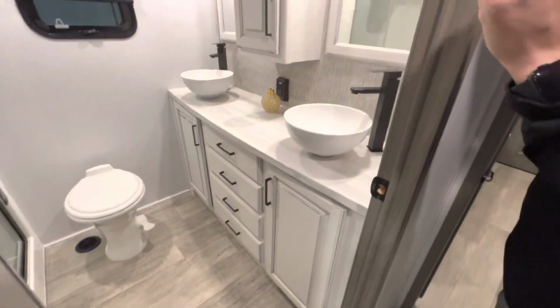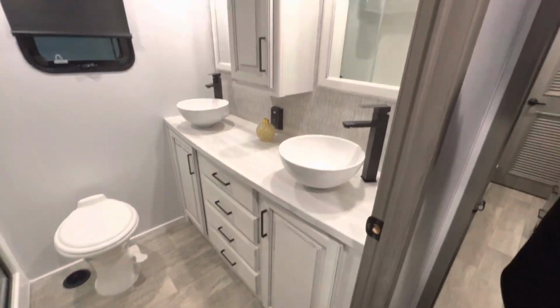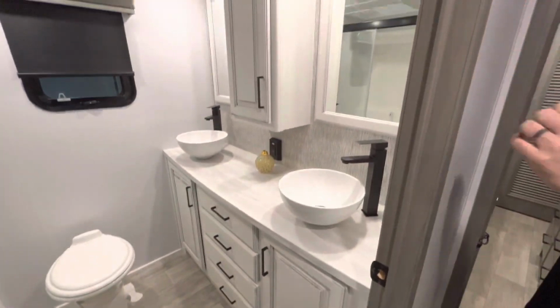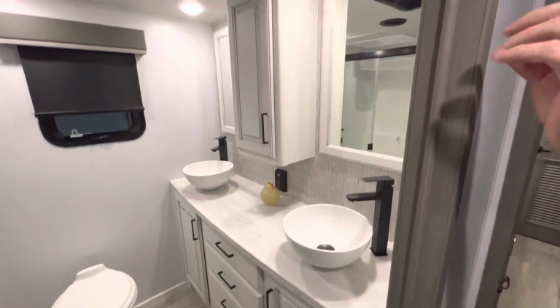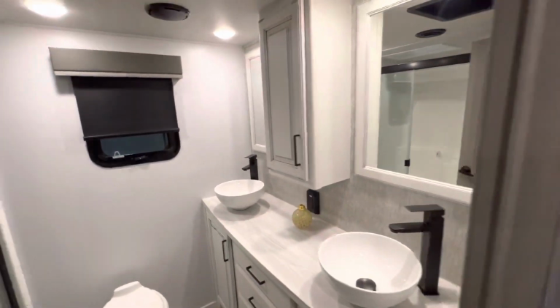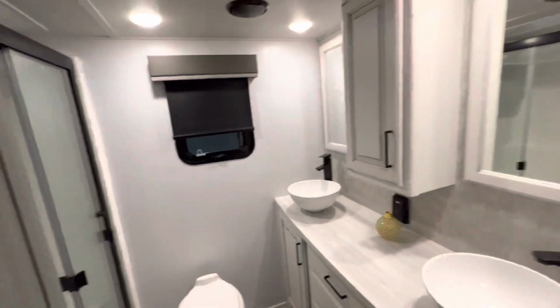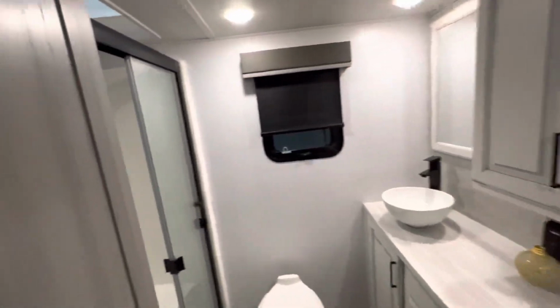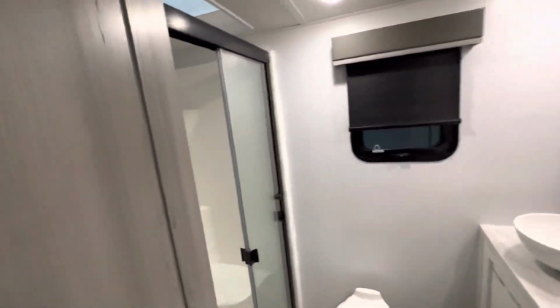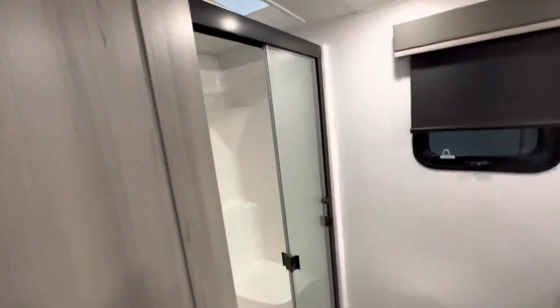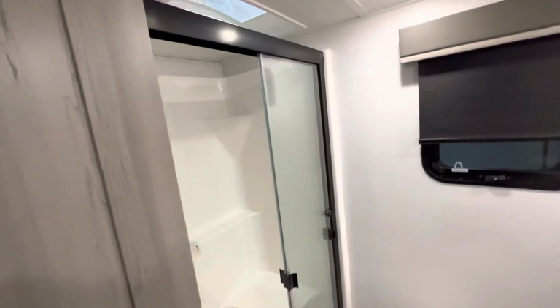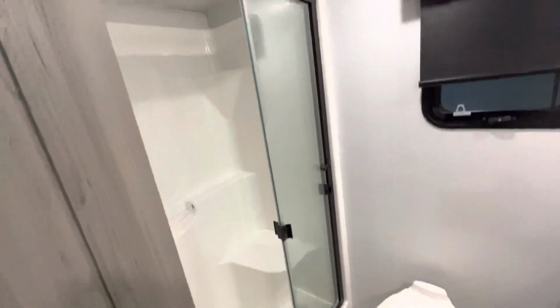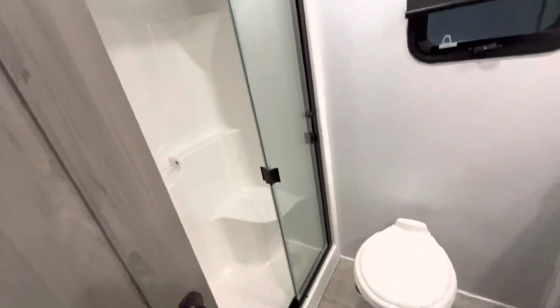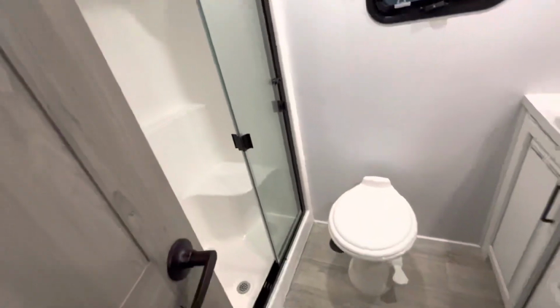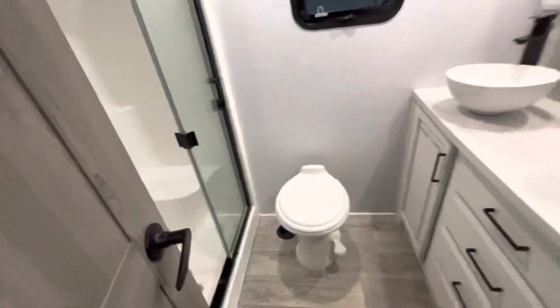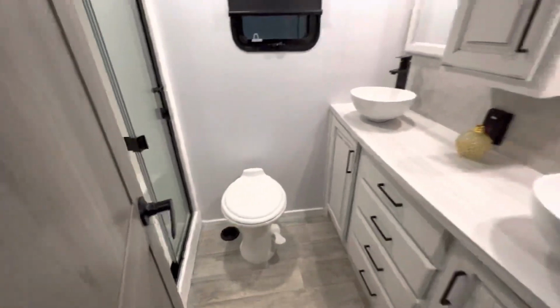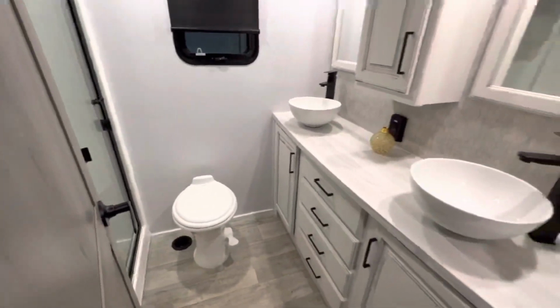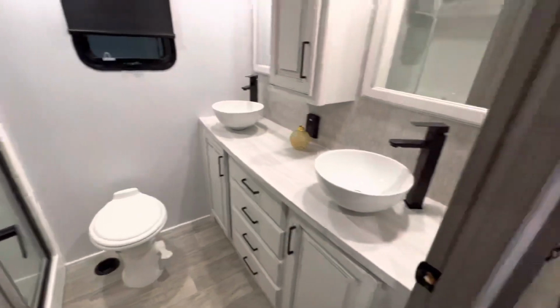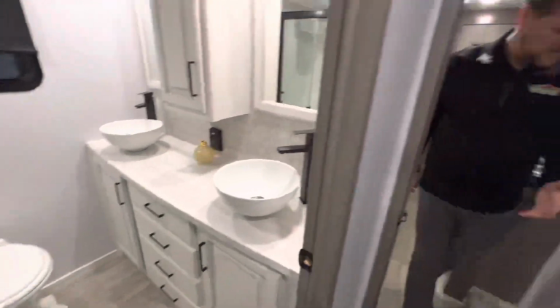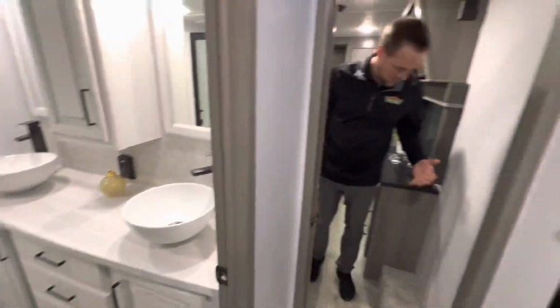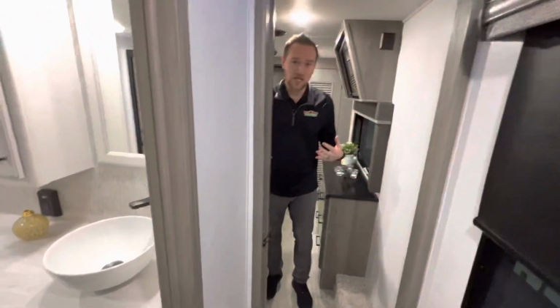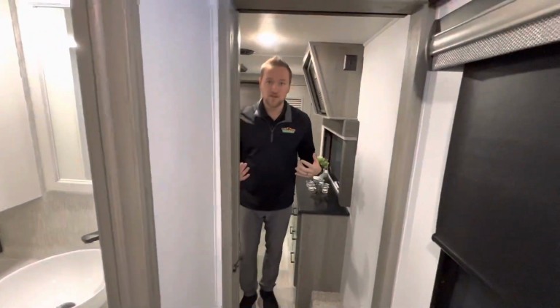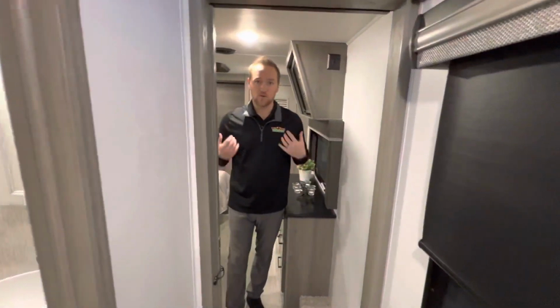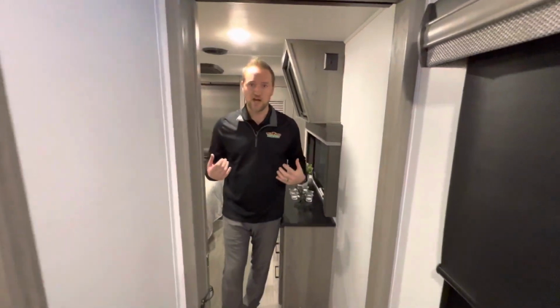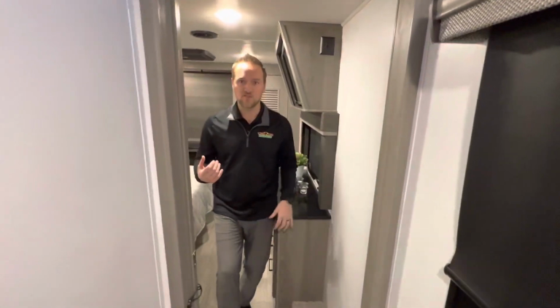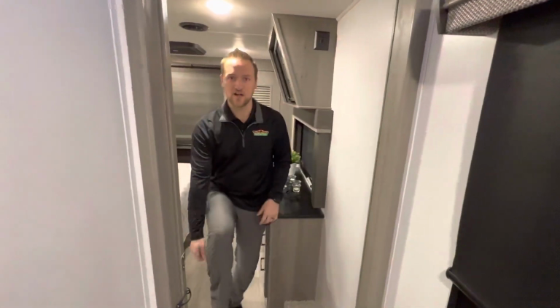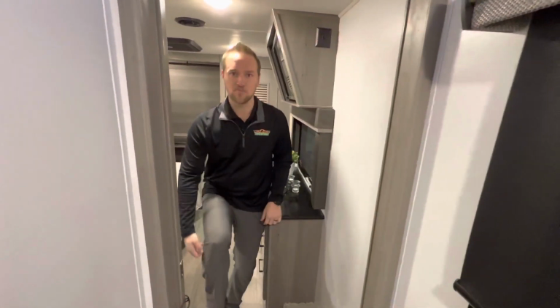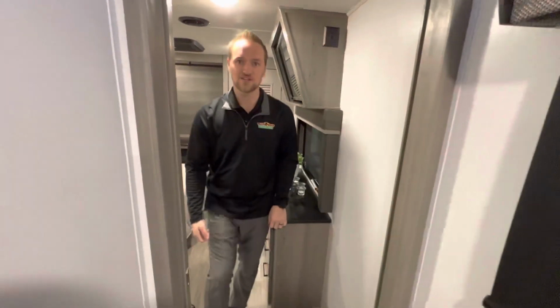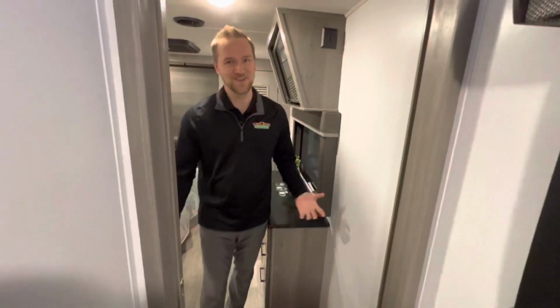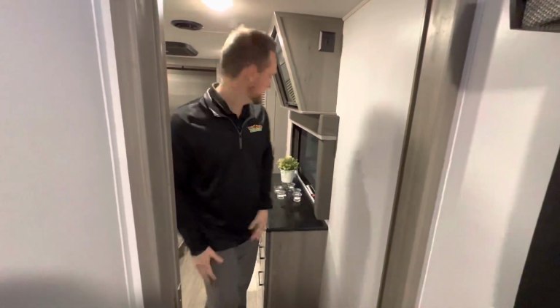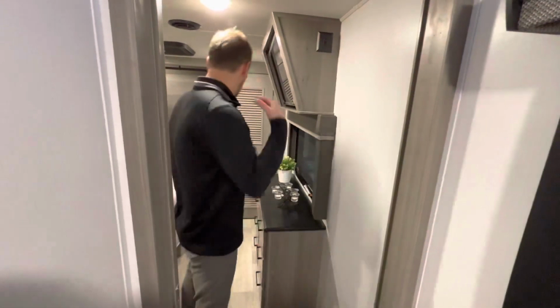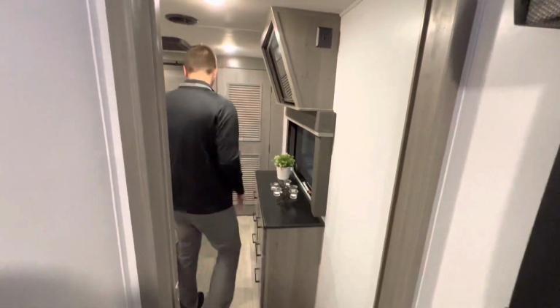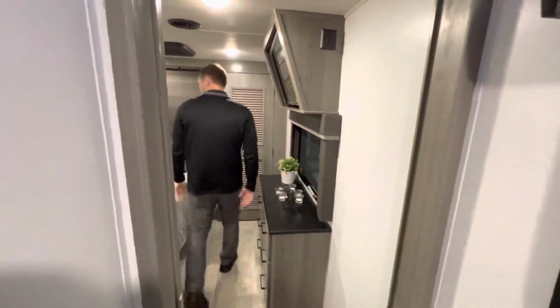Check out this massive bathroom — double bowl sinks. Look at that big vanity. You have a three-piece glass shower with a sliding door, and there's also a seat in there. I know that's important — it's important to me so whenever I'm showering I can sit down and shave my legs, you know what I mean. Come on in Ryan, let's show them the bathroom.